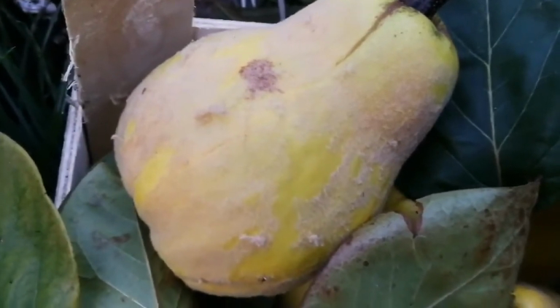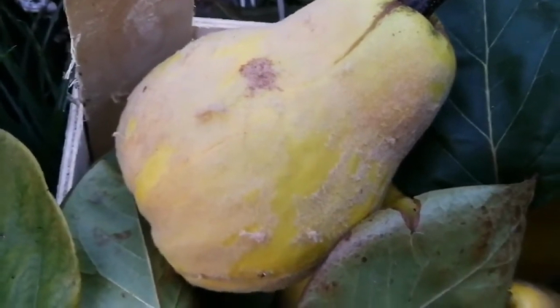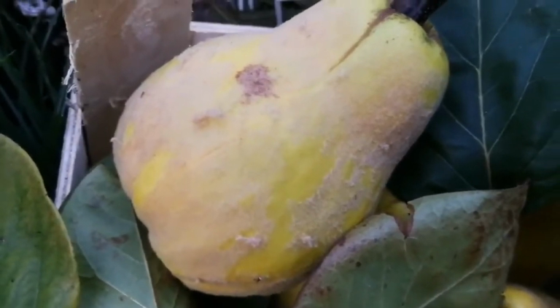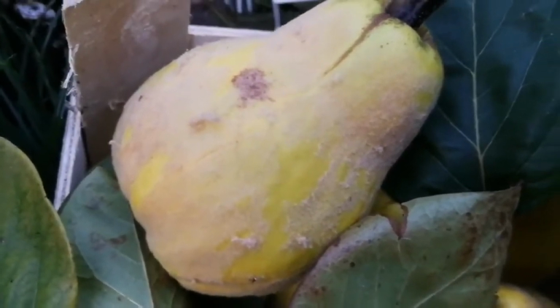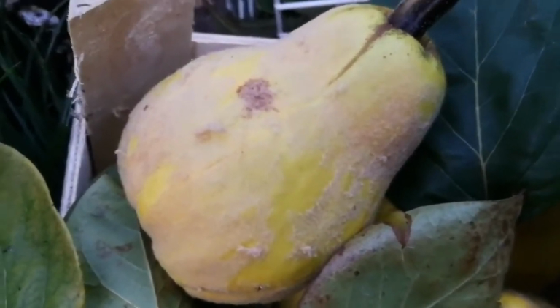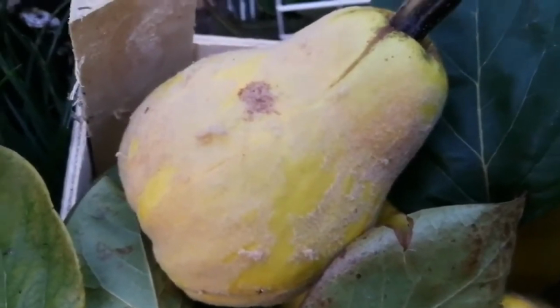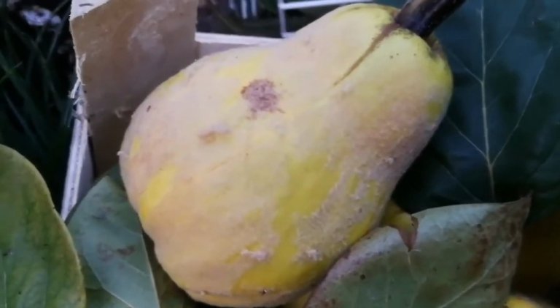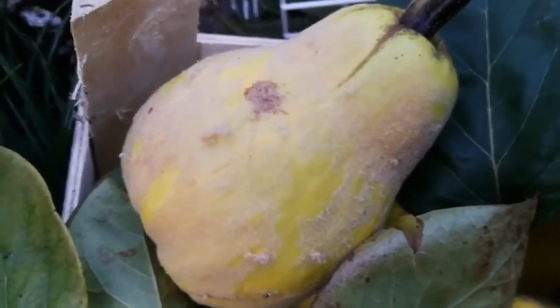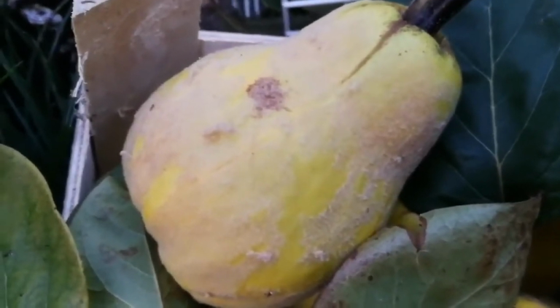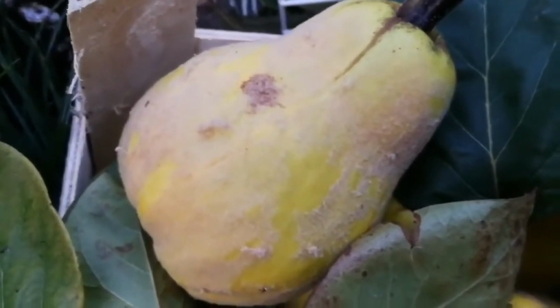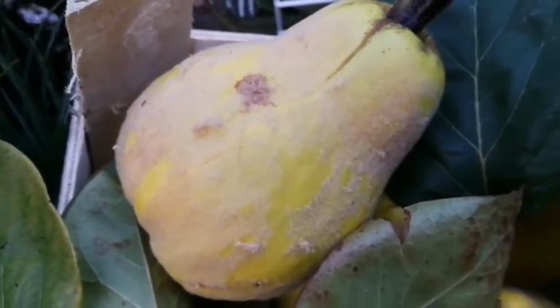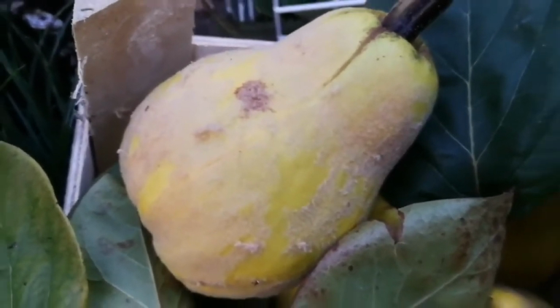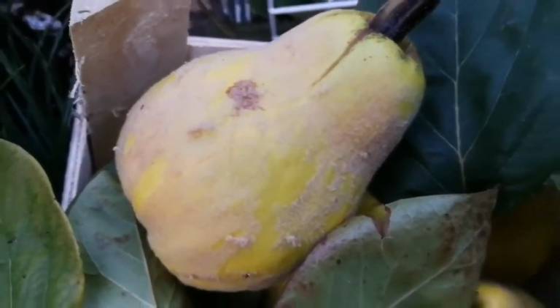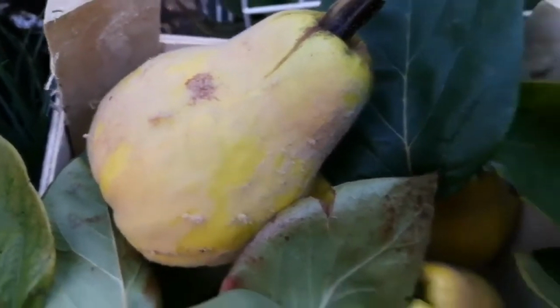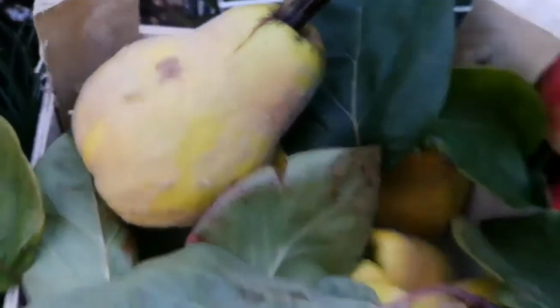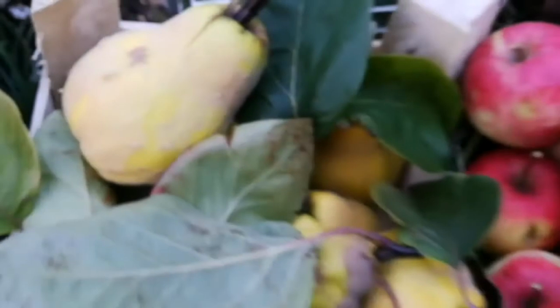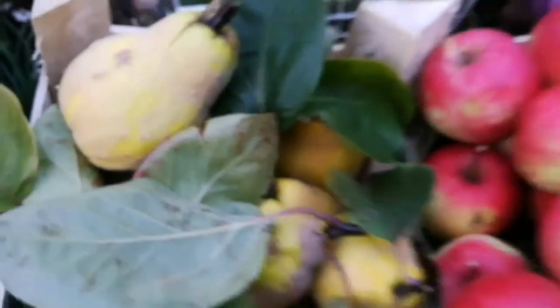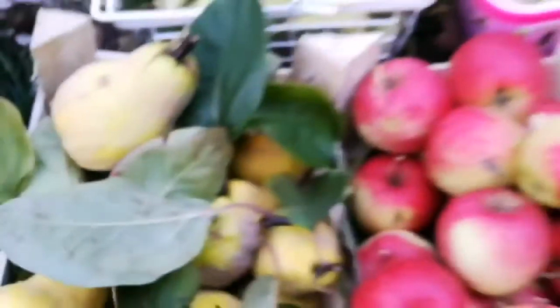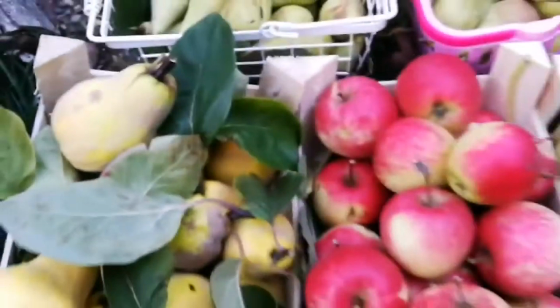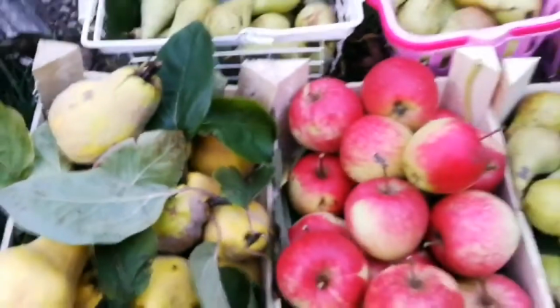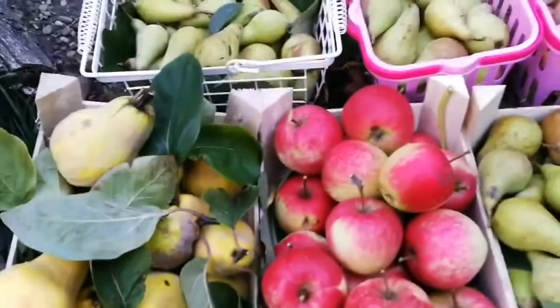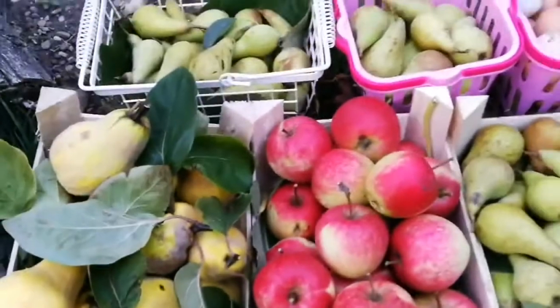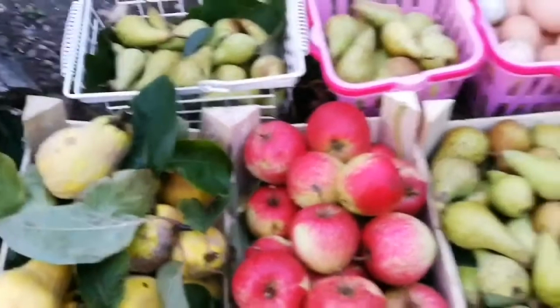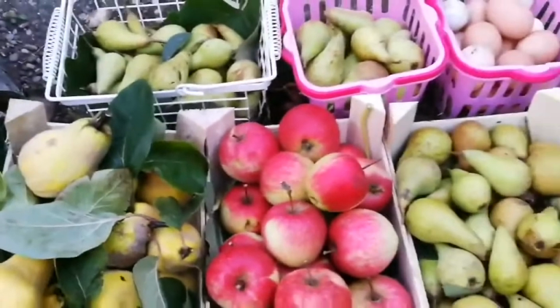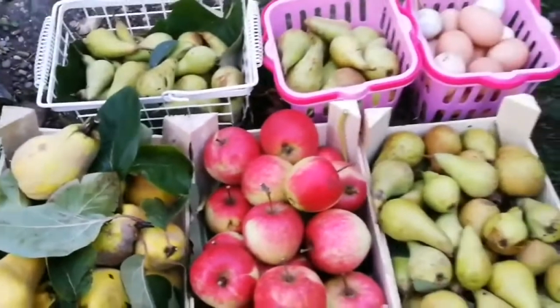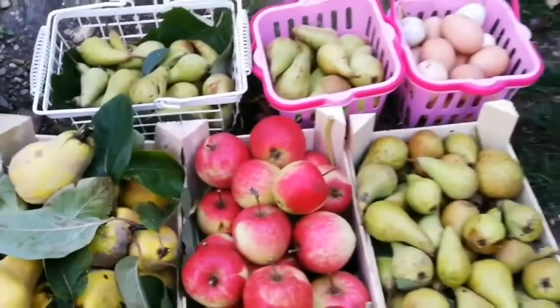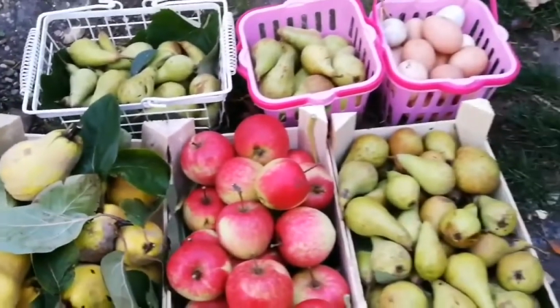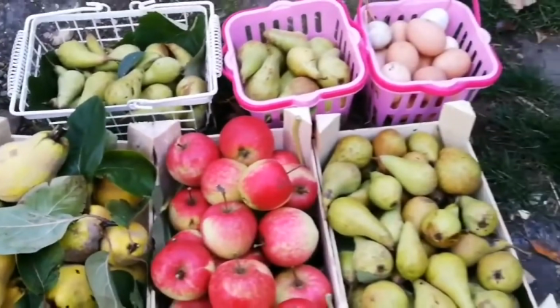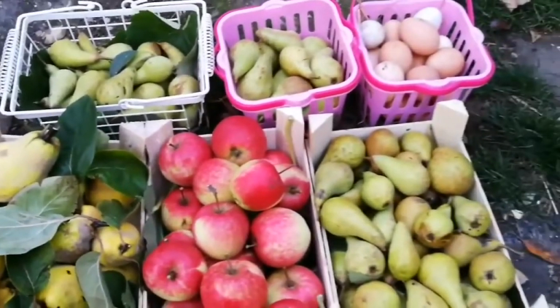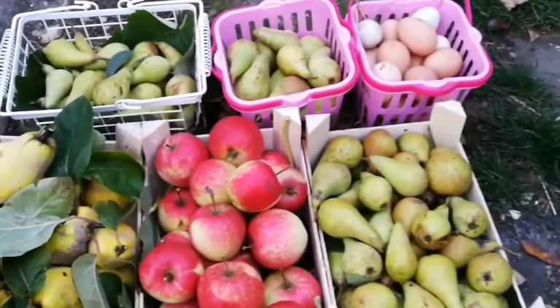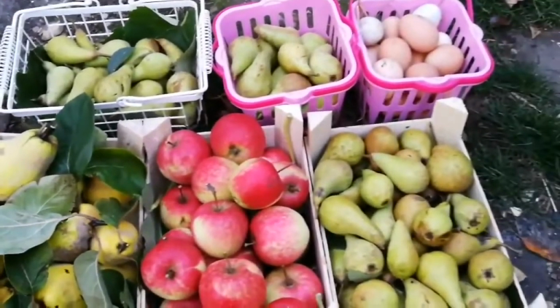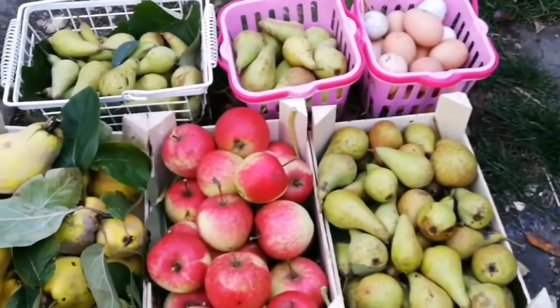Let's show the Queens — they're fresh. We kept a few on the tree for Christmas probably. Let's just see how they will last.